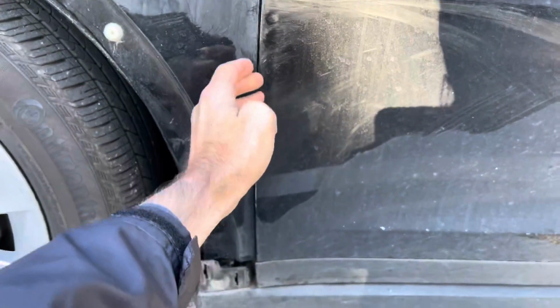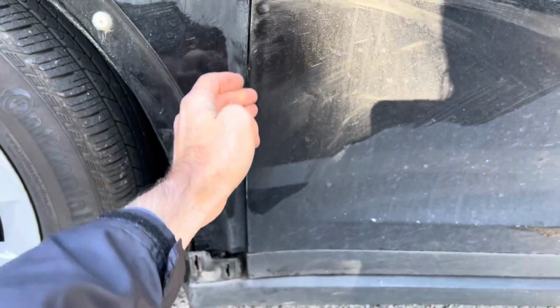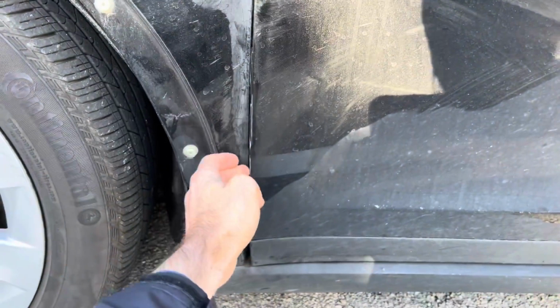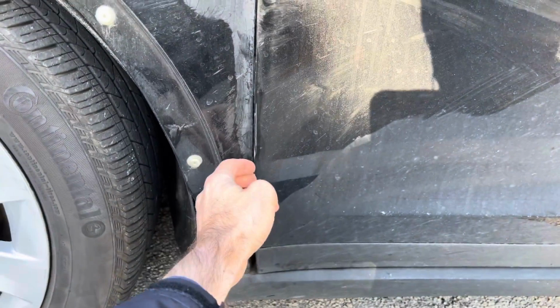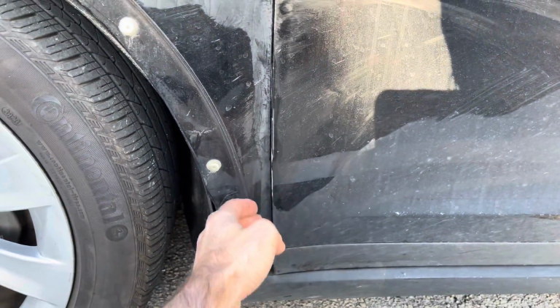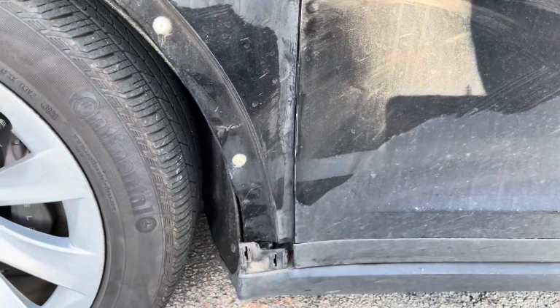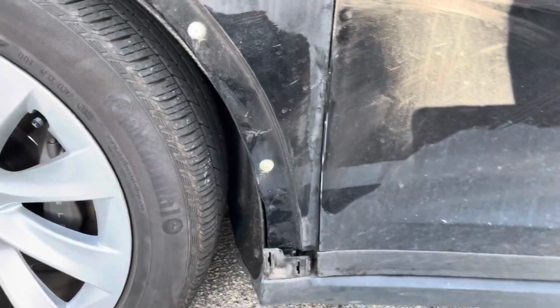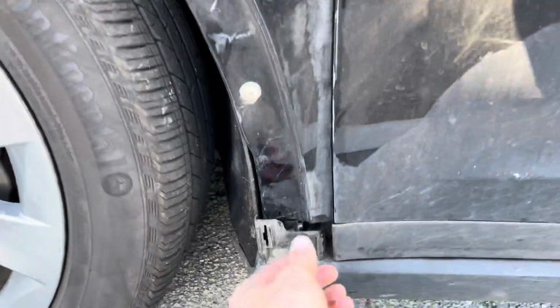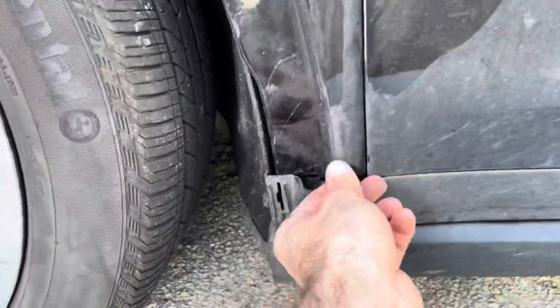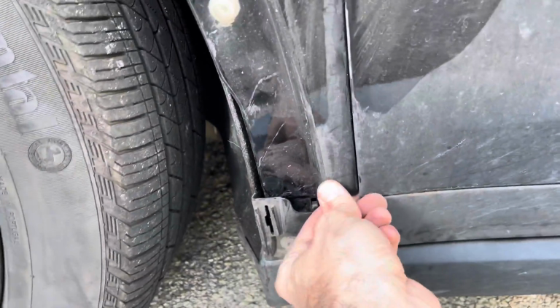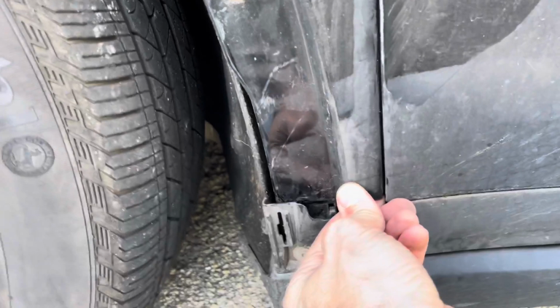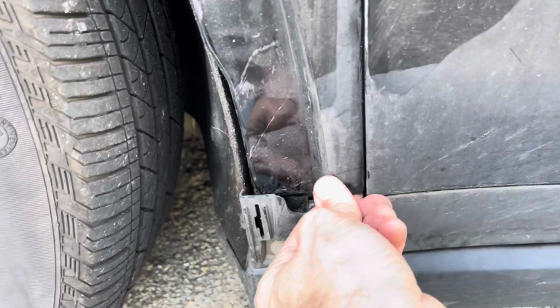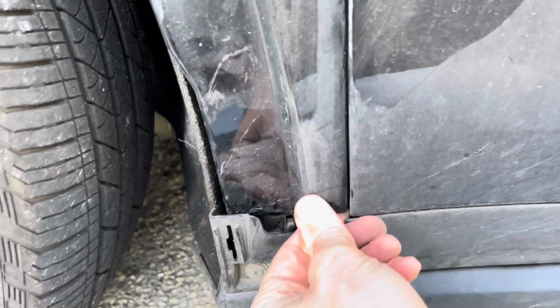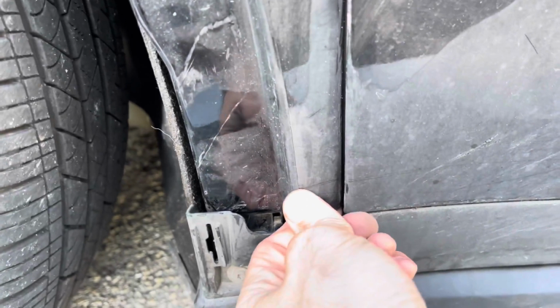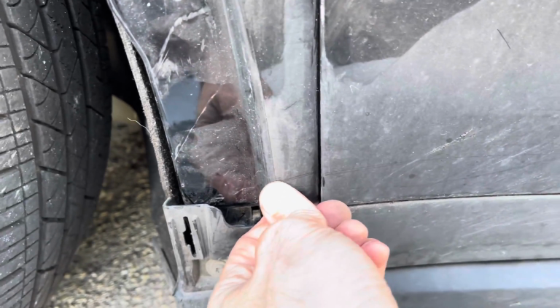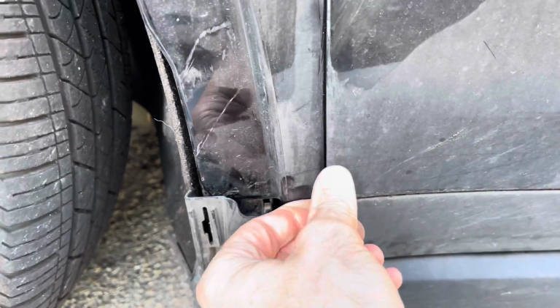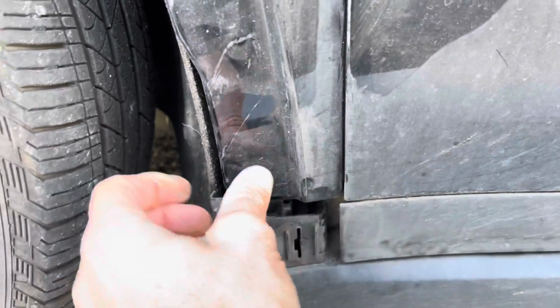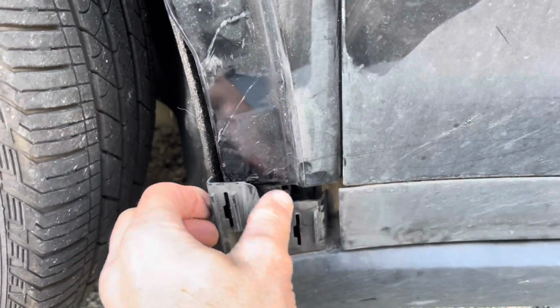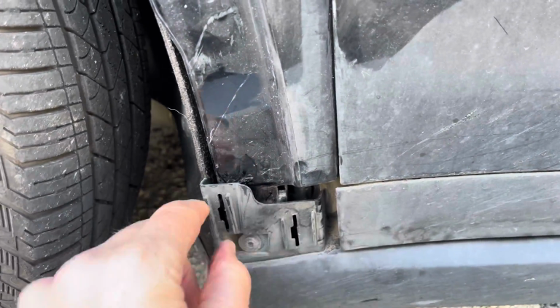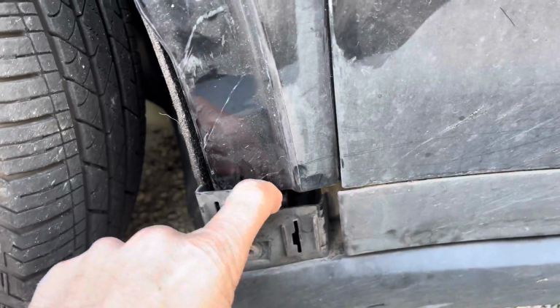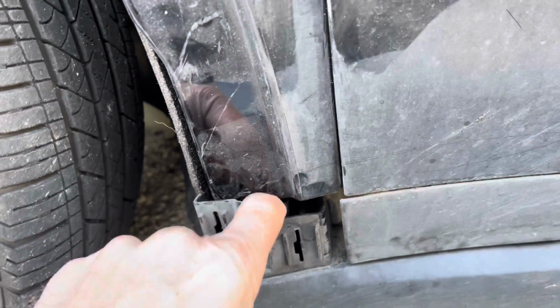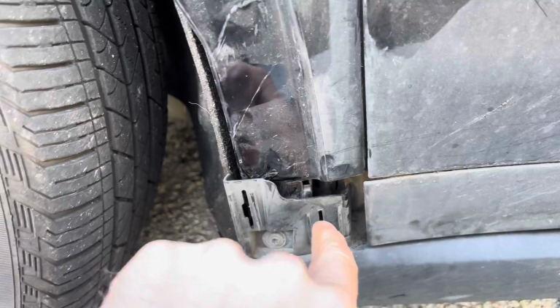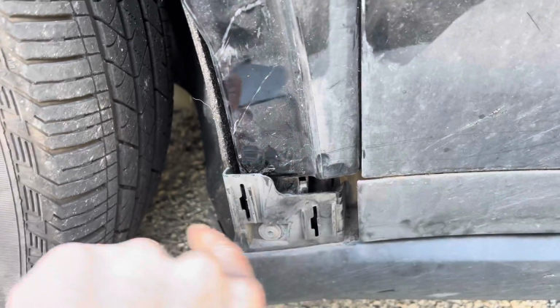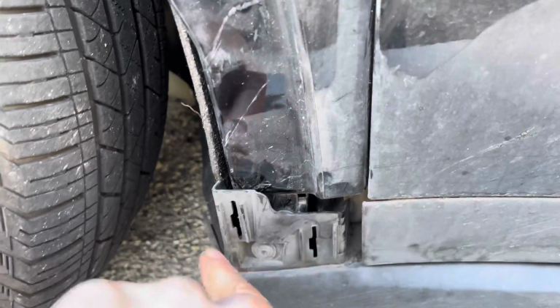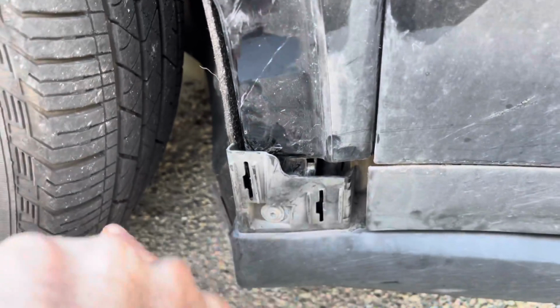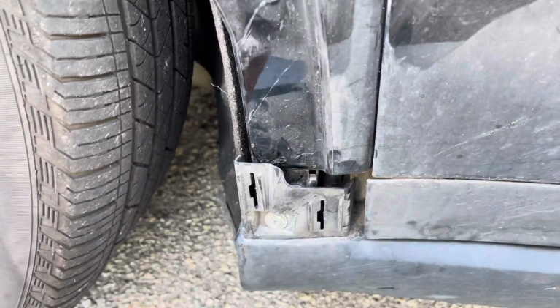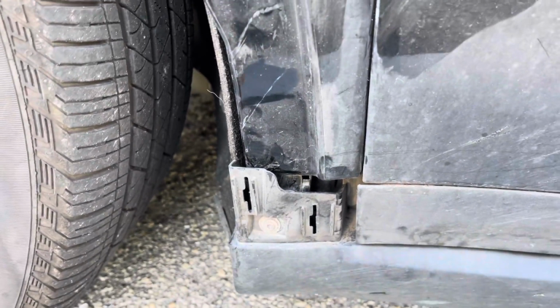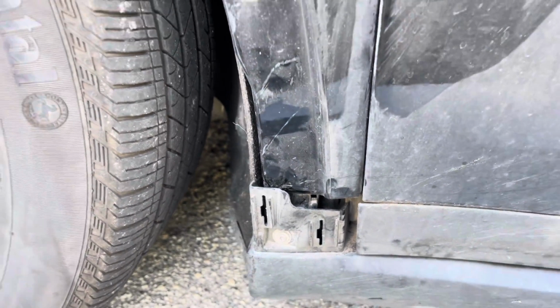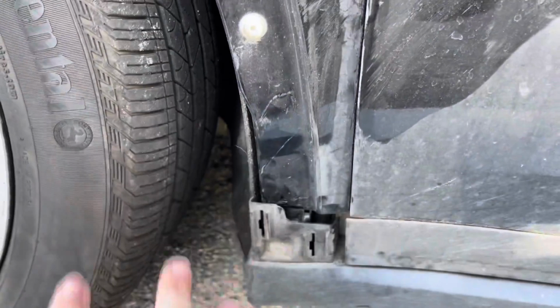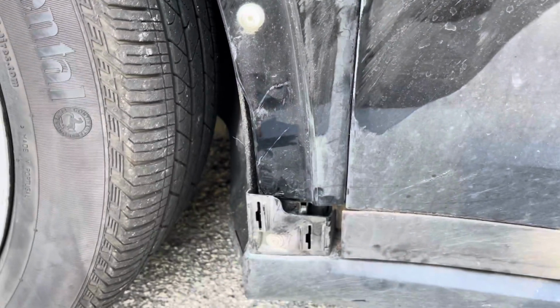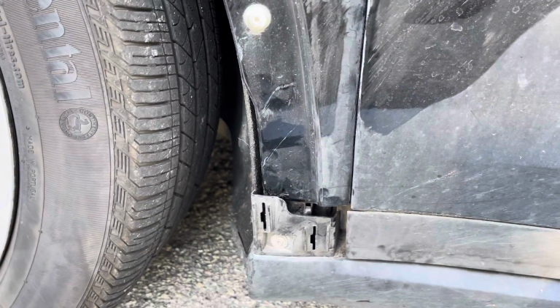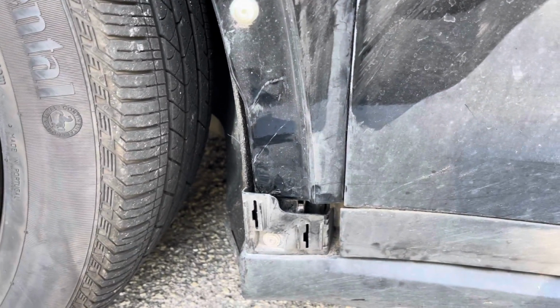I can't really tell — it looks like it might be a little bit bigger gap but it may not have done anything. You can see how it moves all the way down and it still moves a little bit. Maybe these mounting brackets need to be bent forward — maybe the whole thing got shifted back. That may have happened.